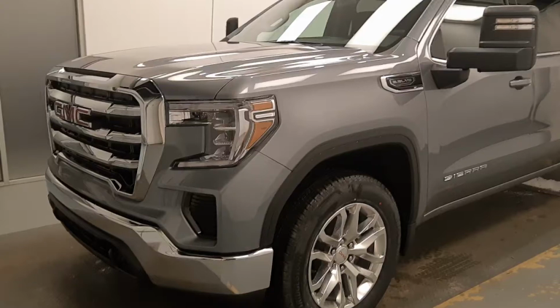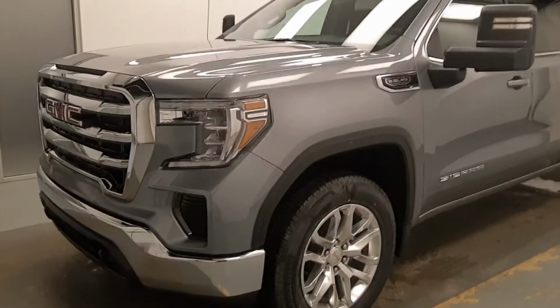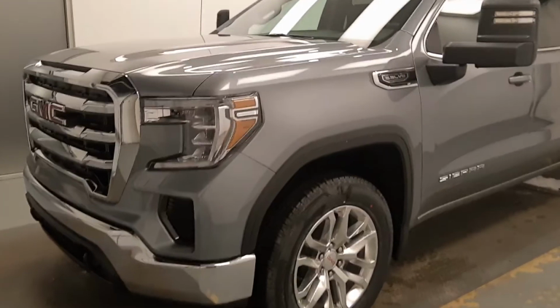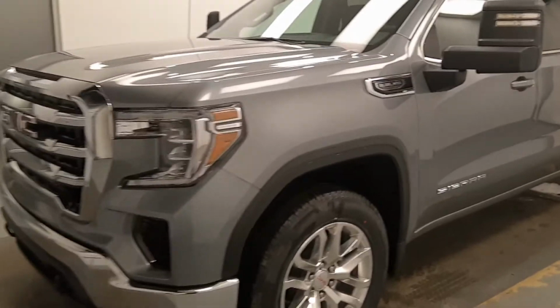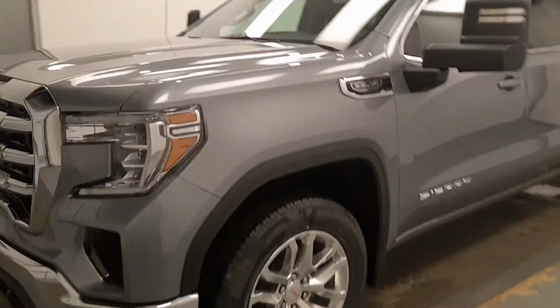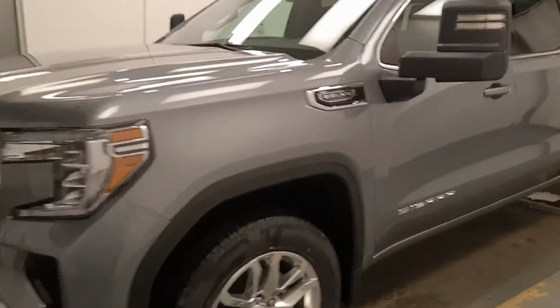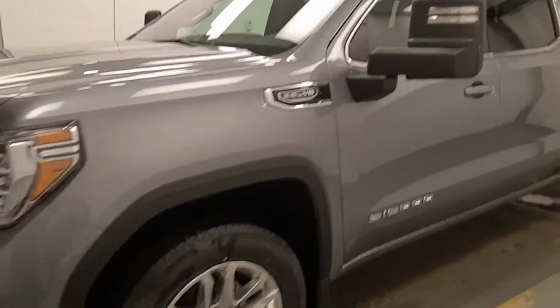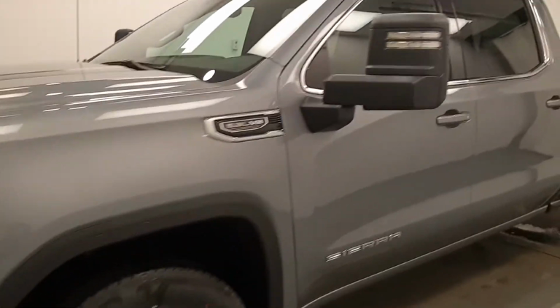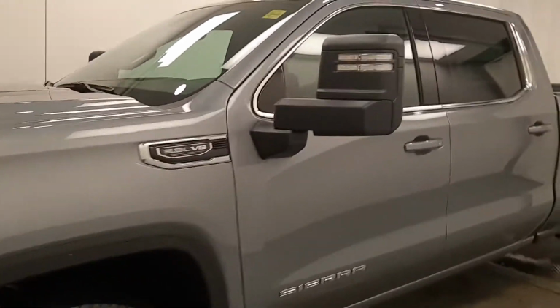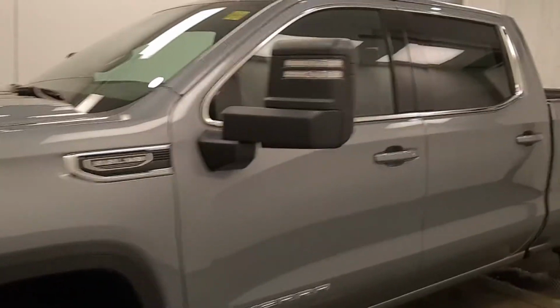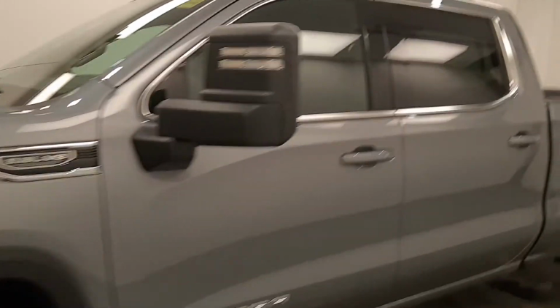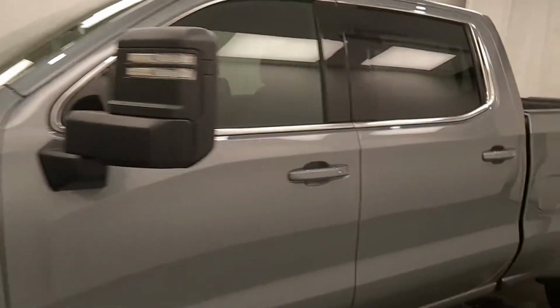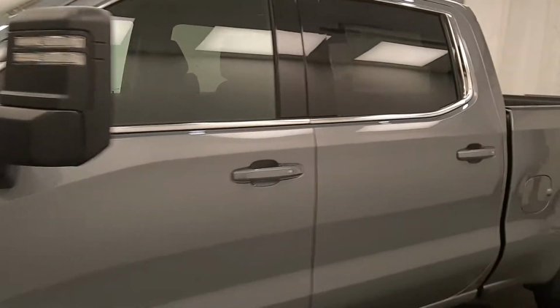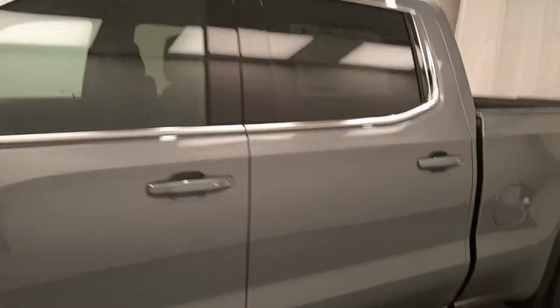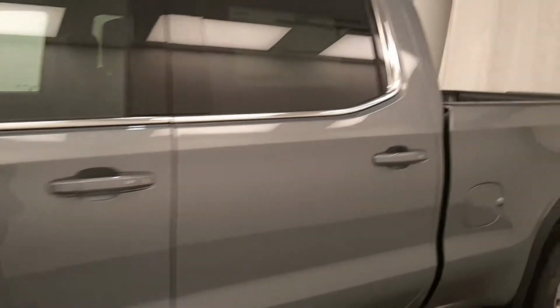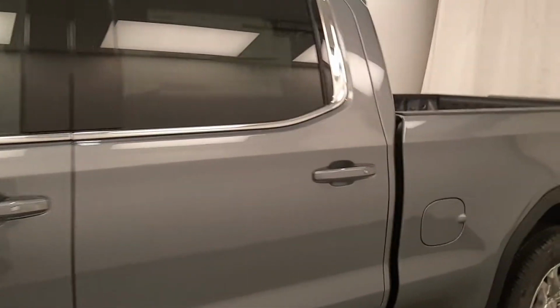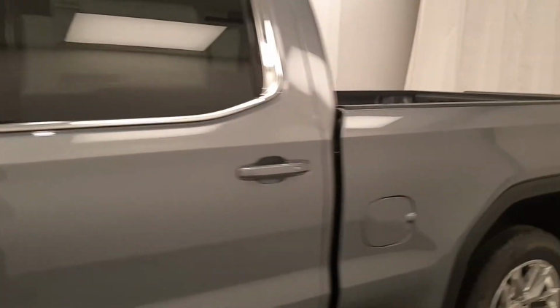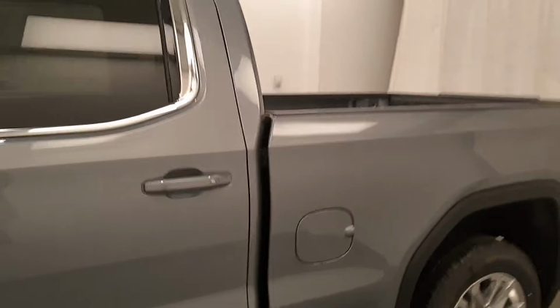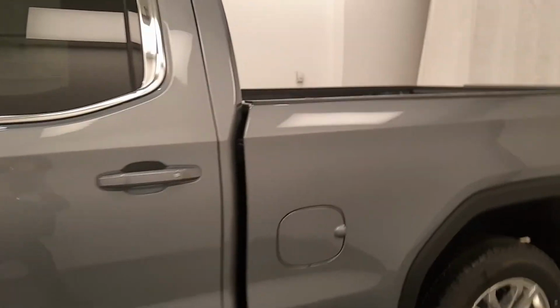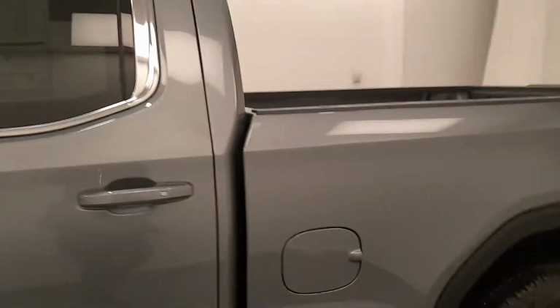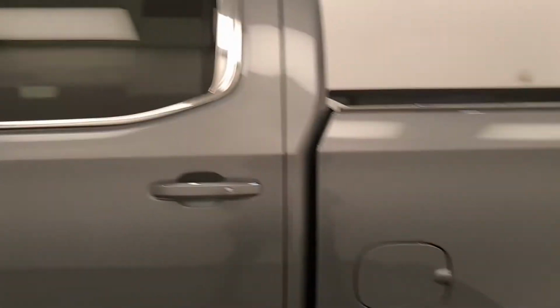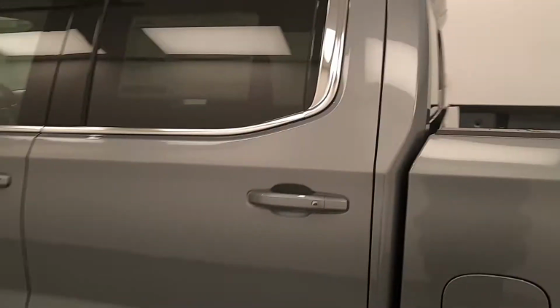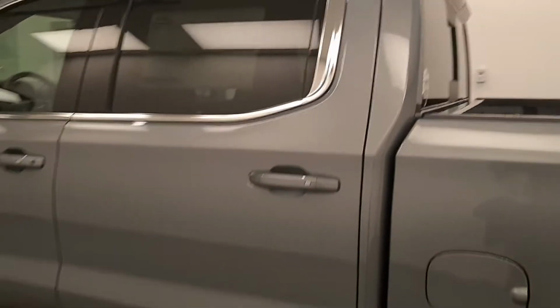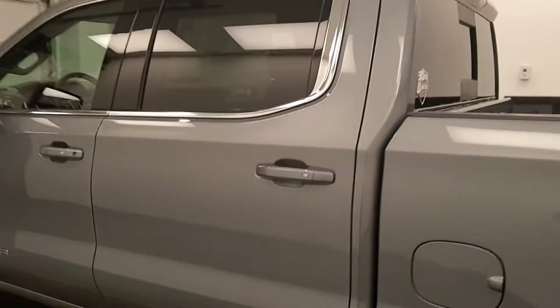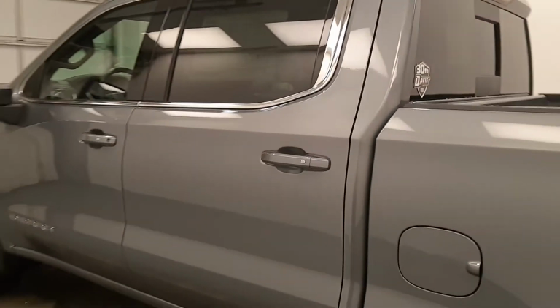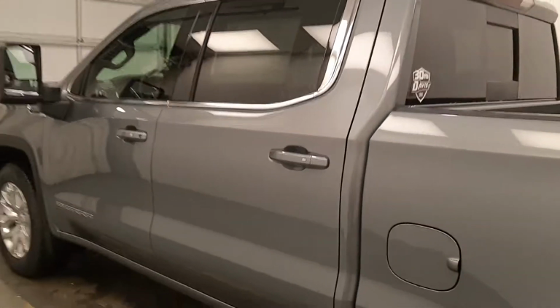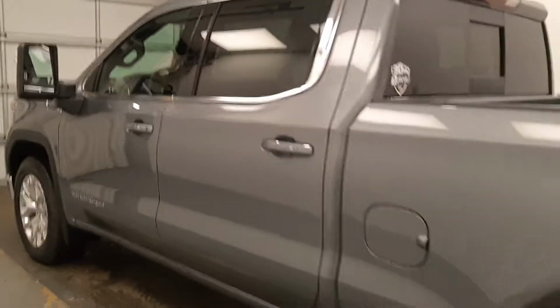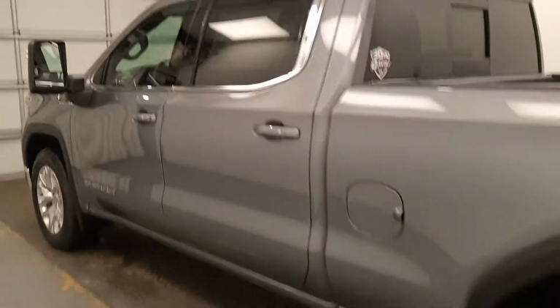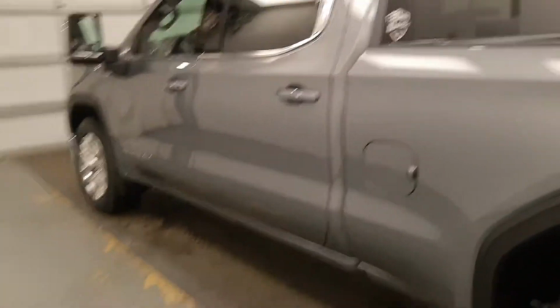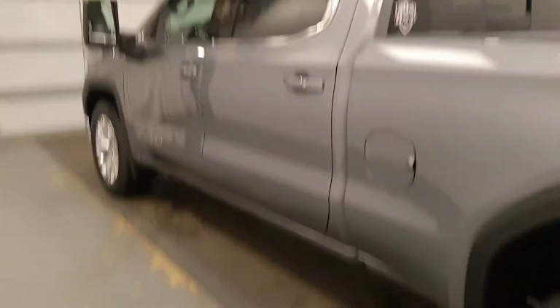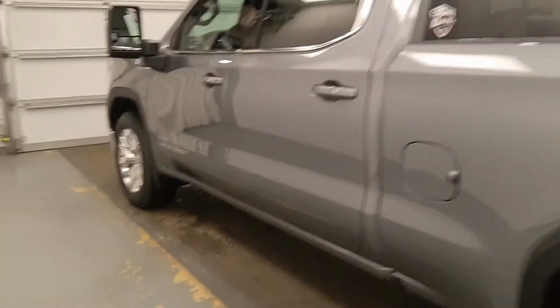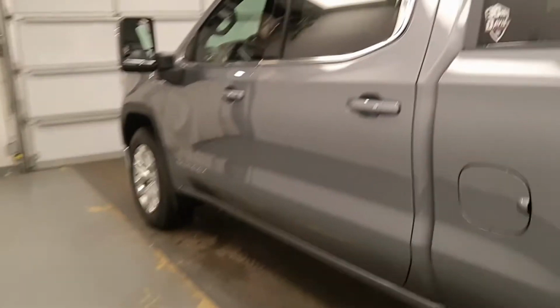This is stock 213983, 2020 GMC 1500 SLE, and the exterior color is satin steel.